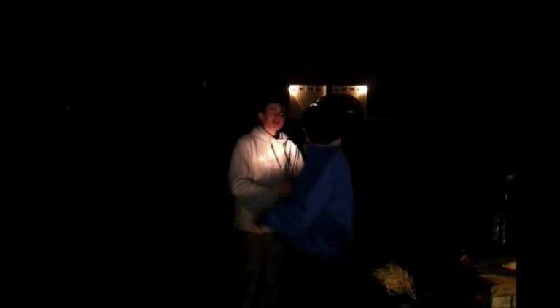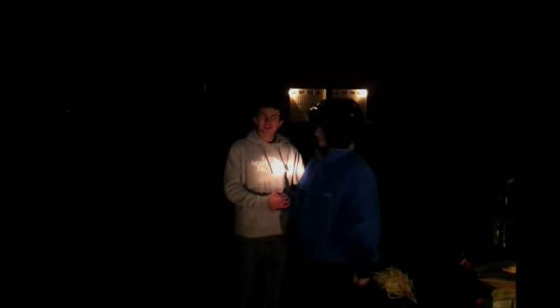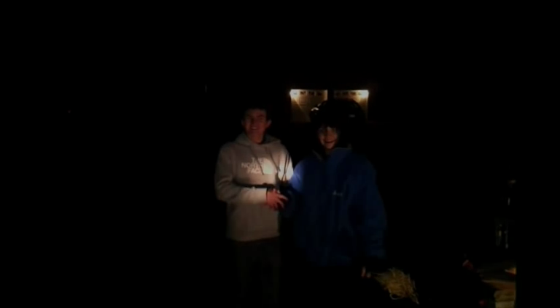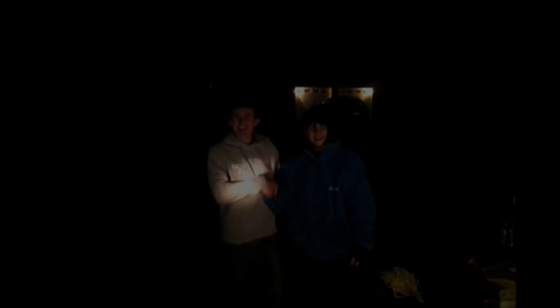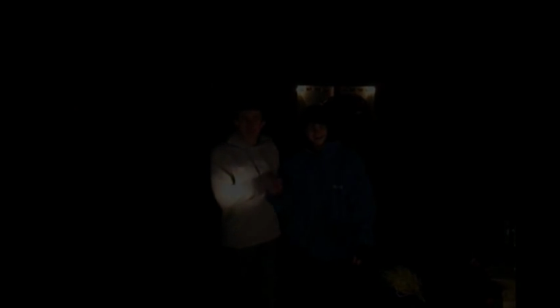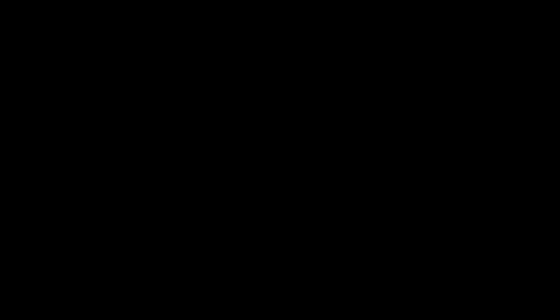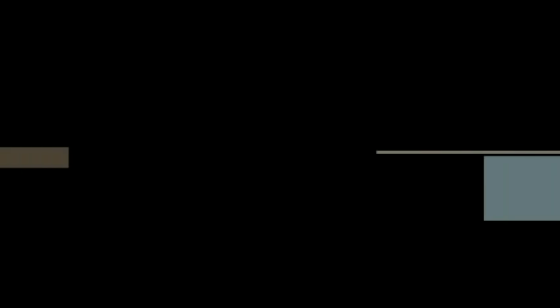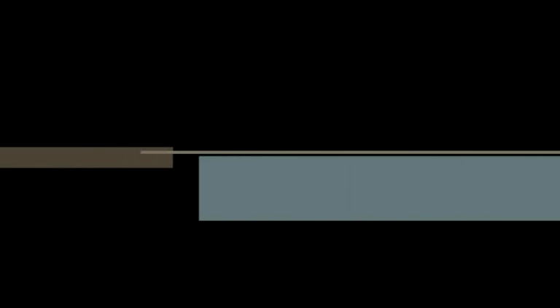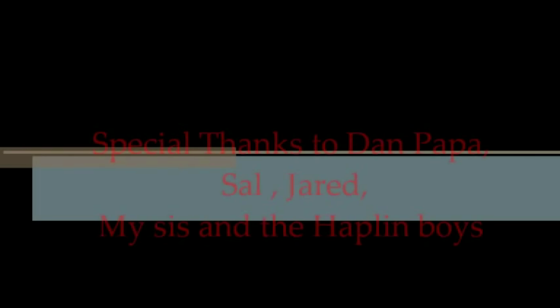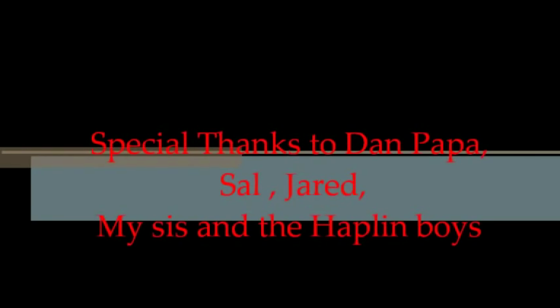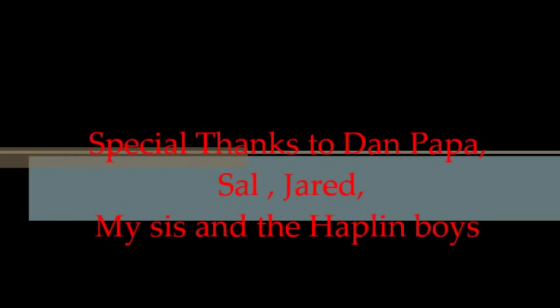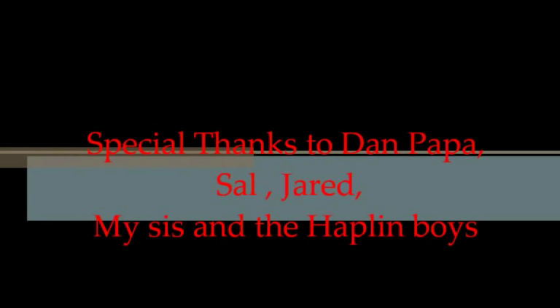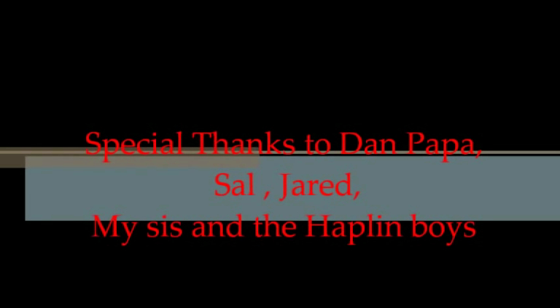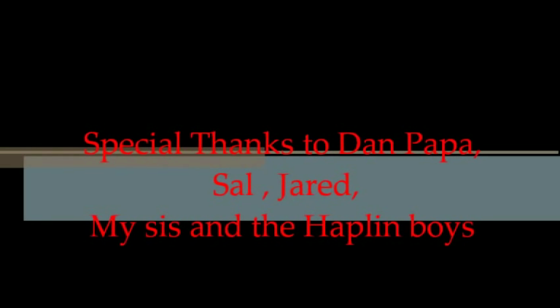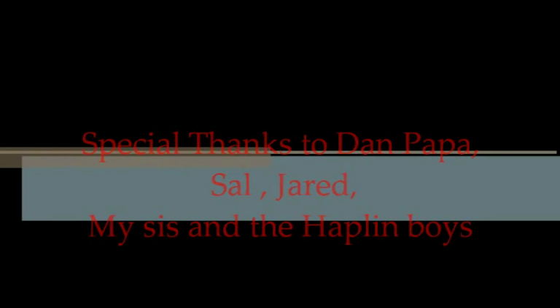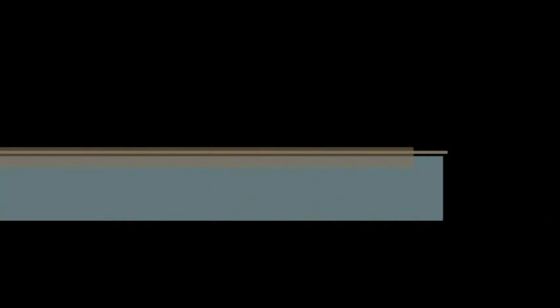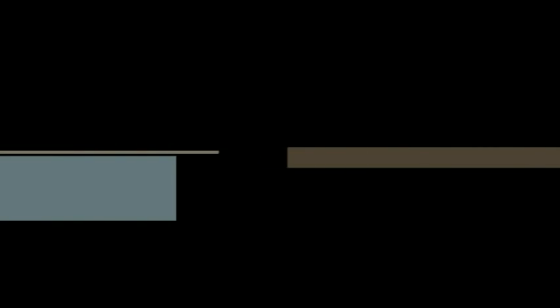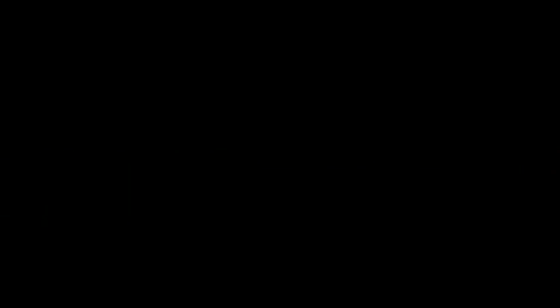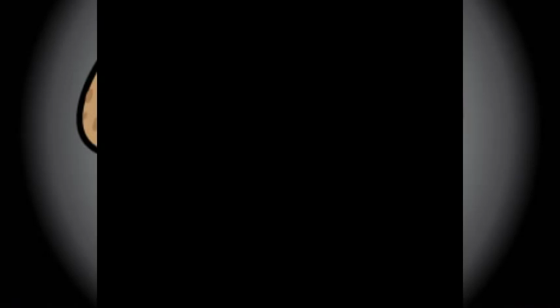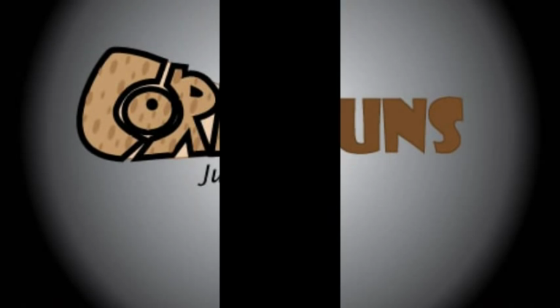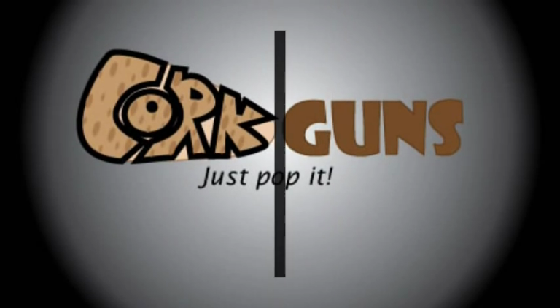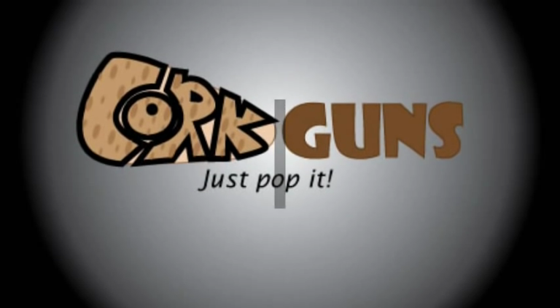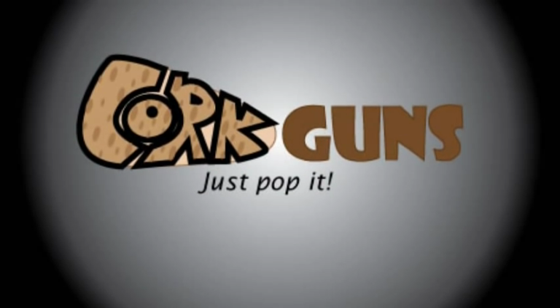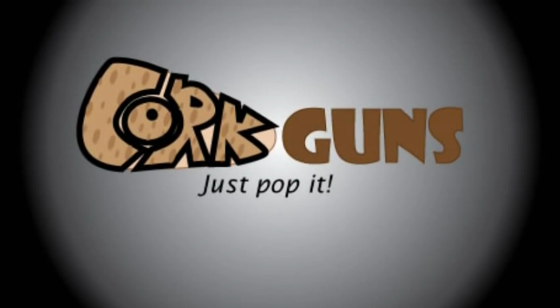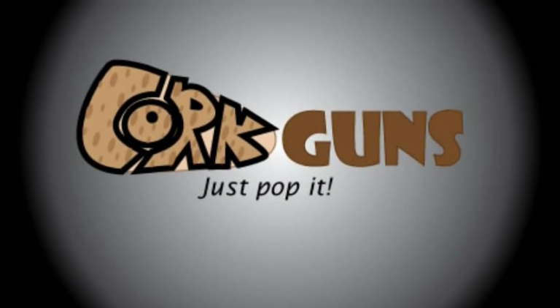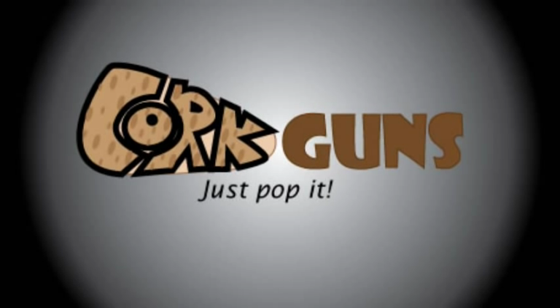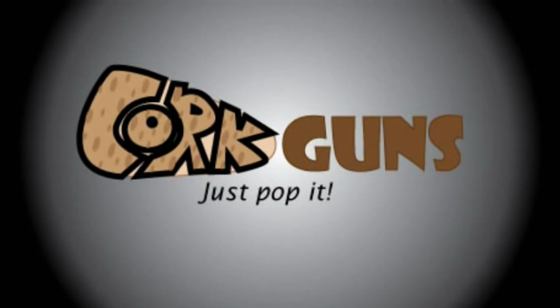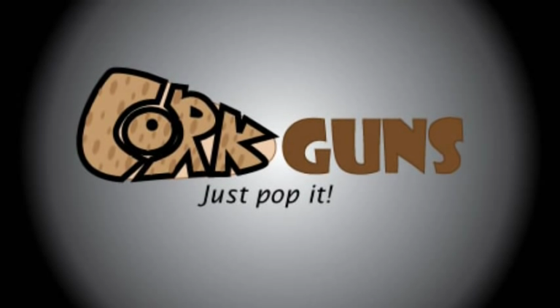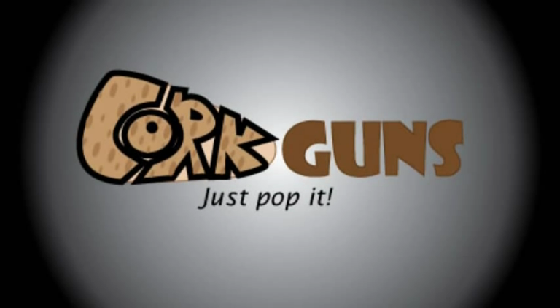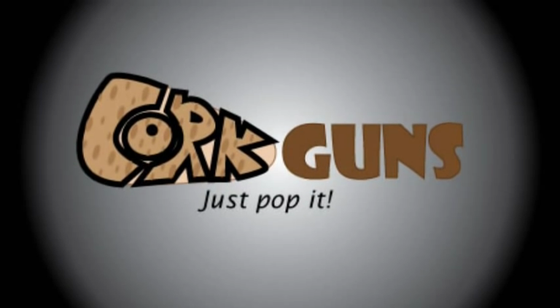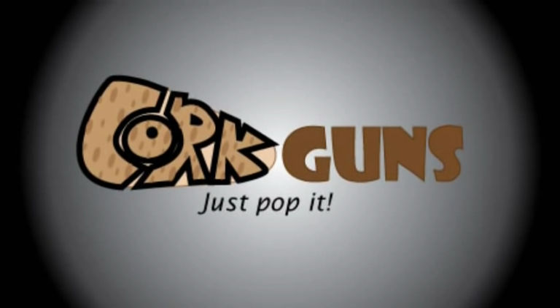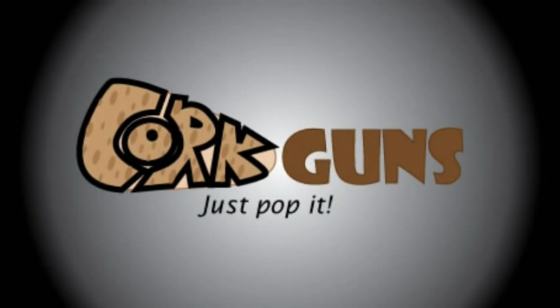What cork guns can't do? Watch out — all swords.